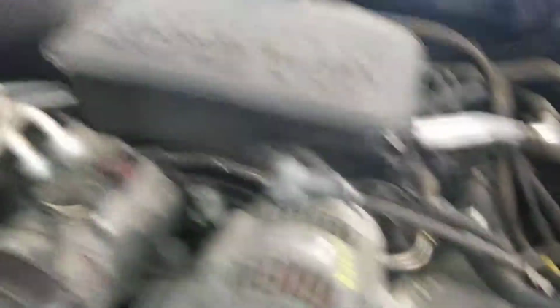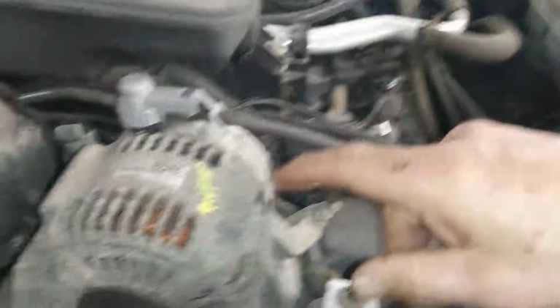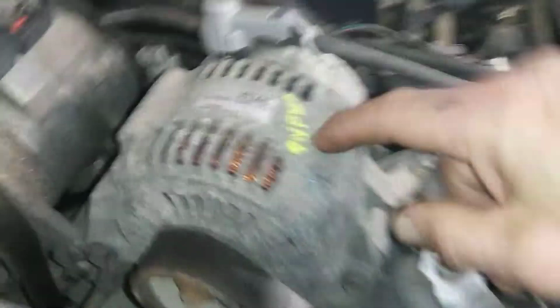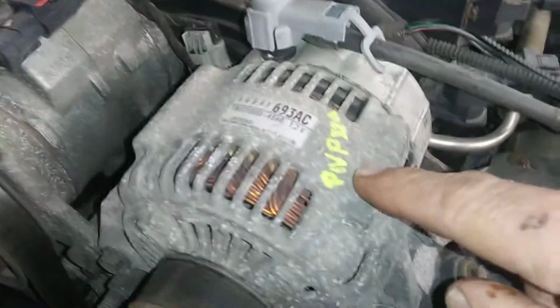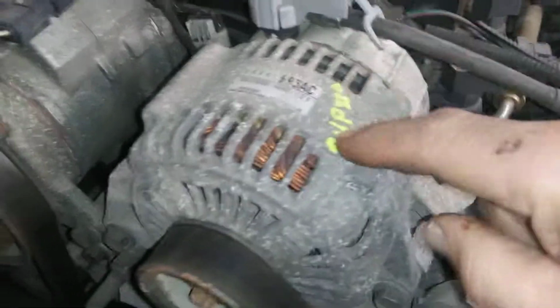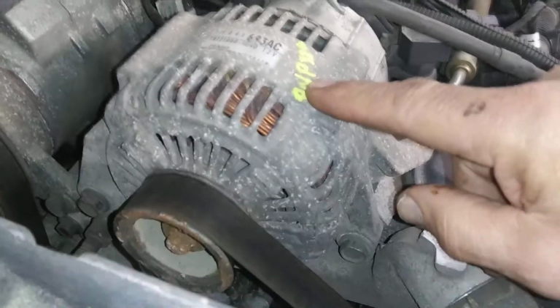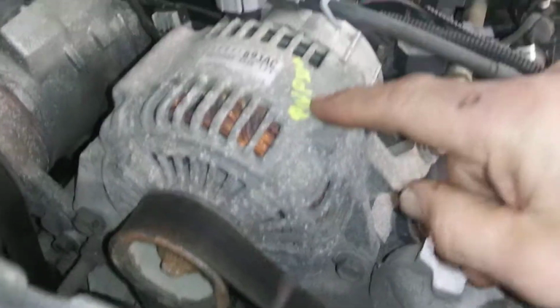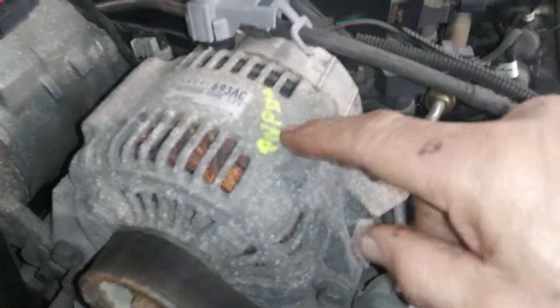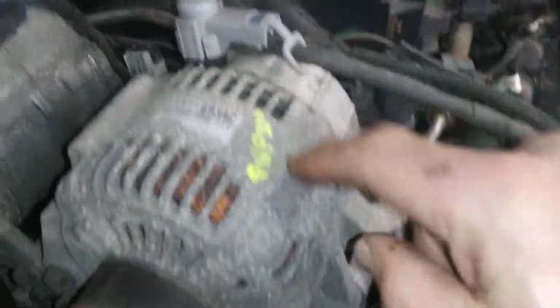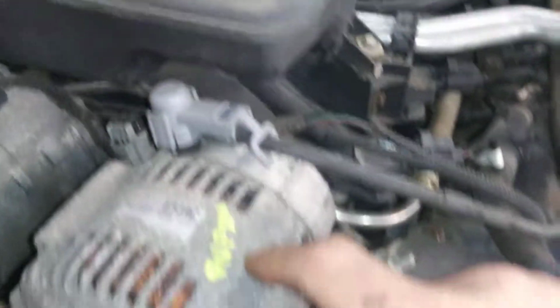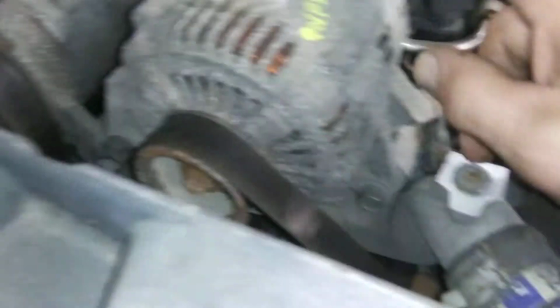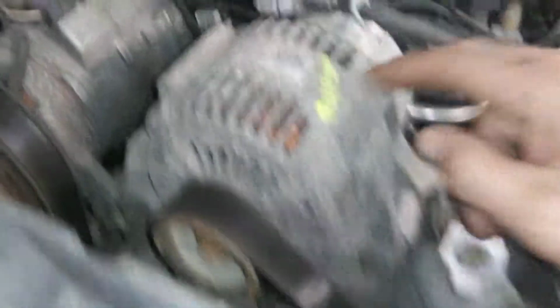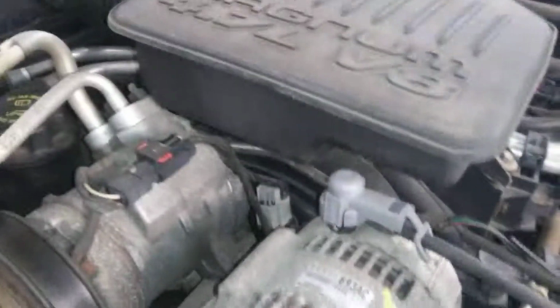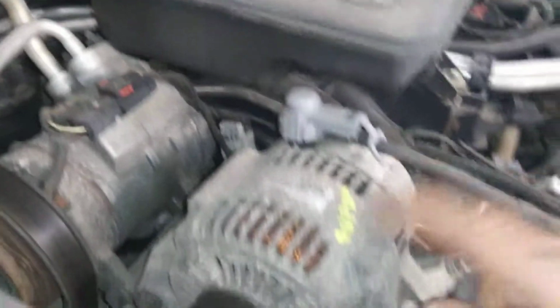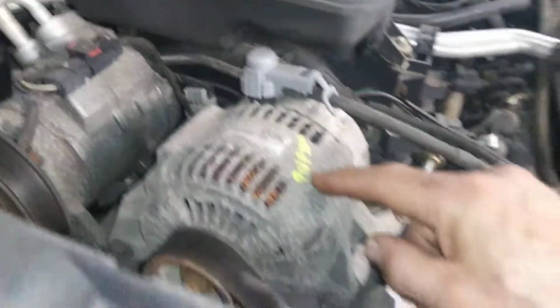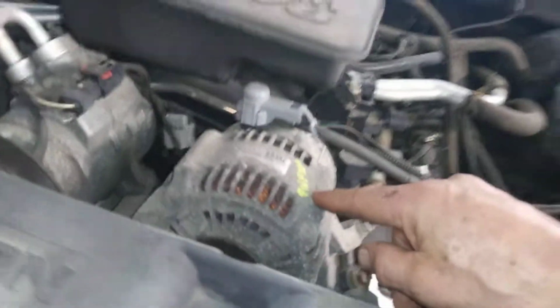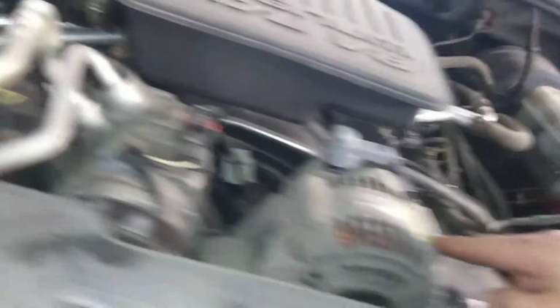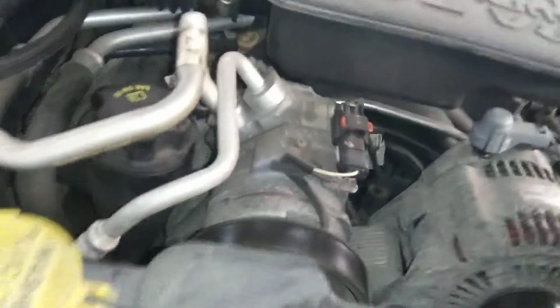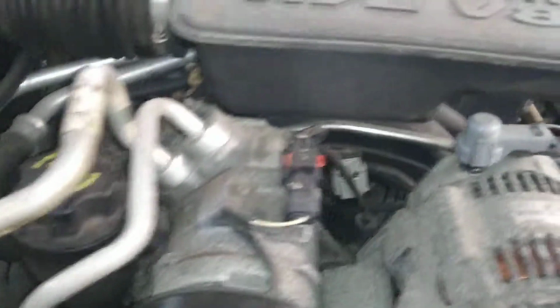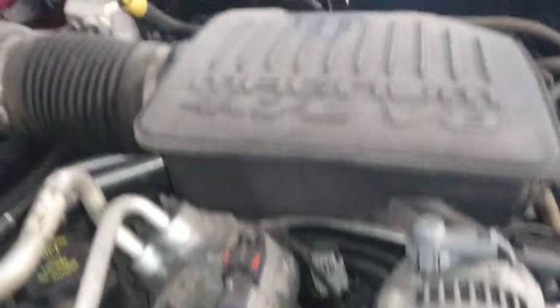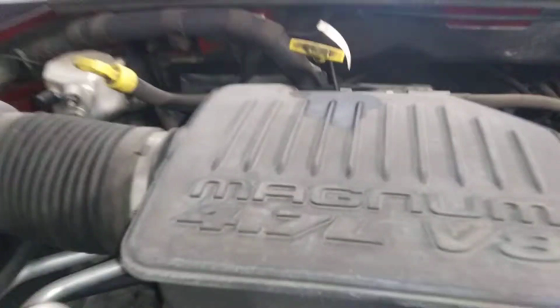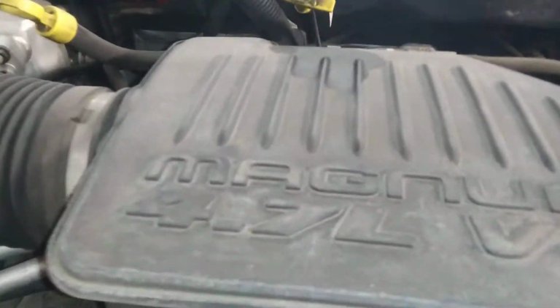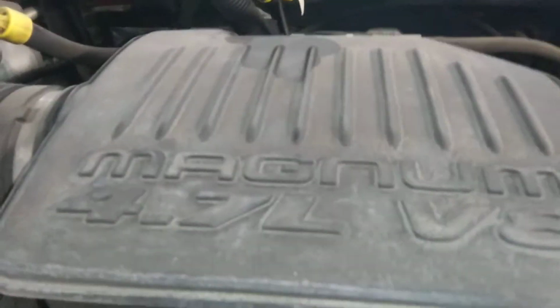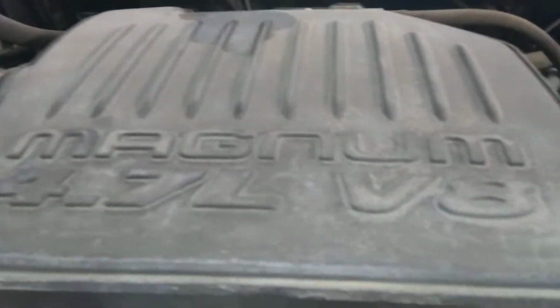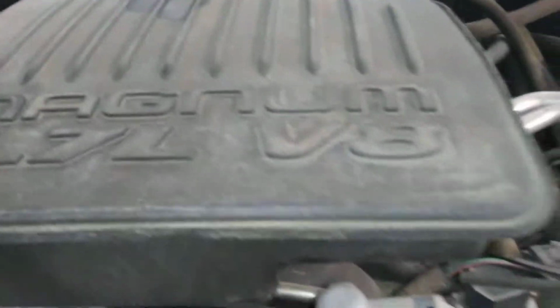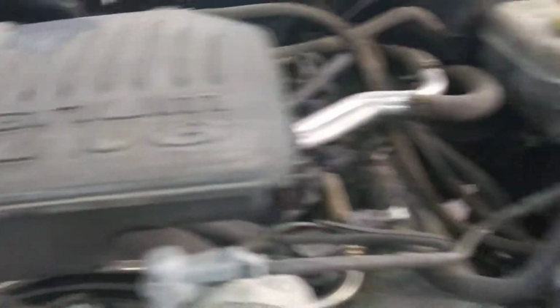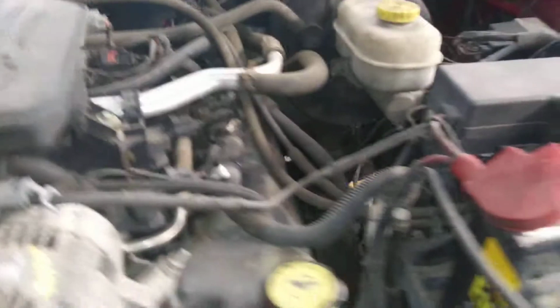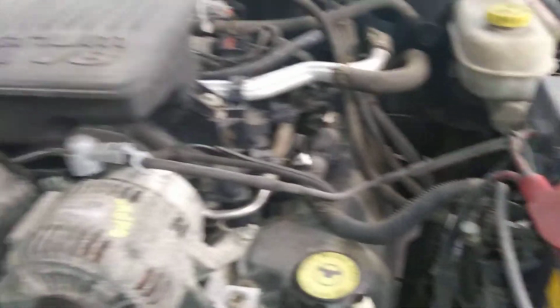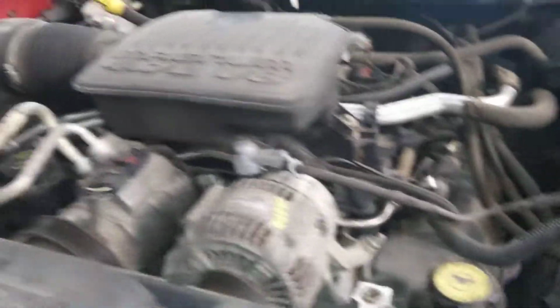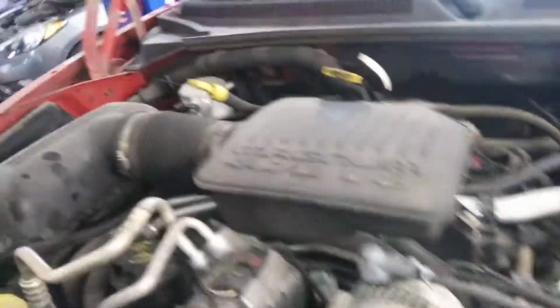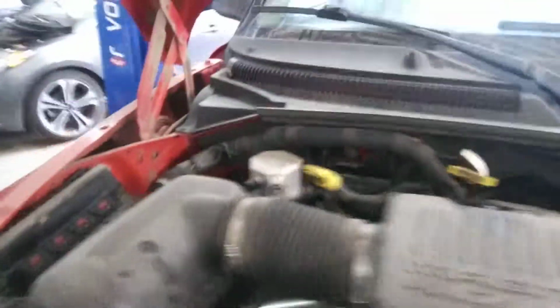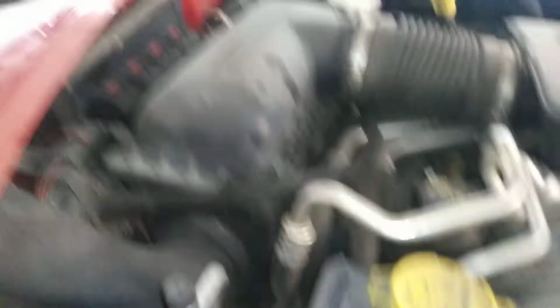And yeah, there are wrecker marks on the alternator here, so somebody's changed the alternator. Somebody's done a lot of work on this thing. This is a 4.7-liter V8 — lots of power. Four-wheel drive works great; I tried it out.